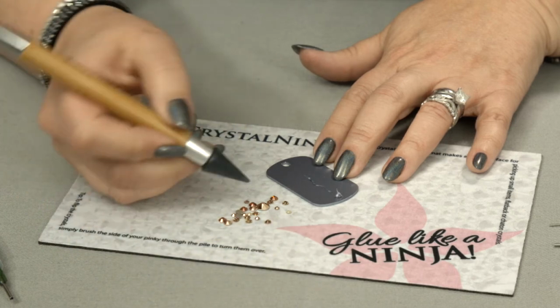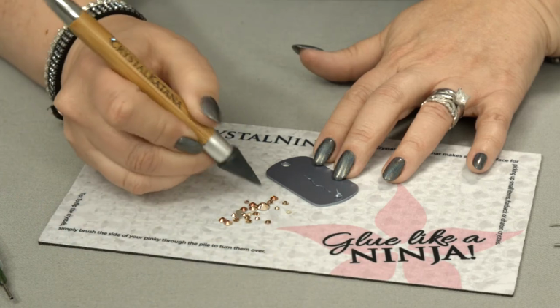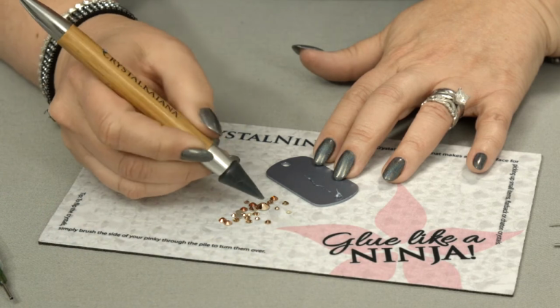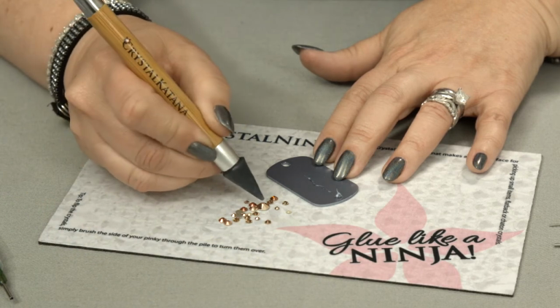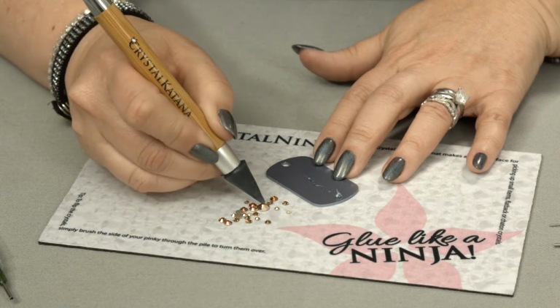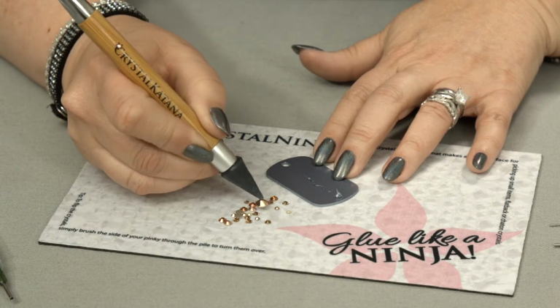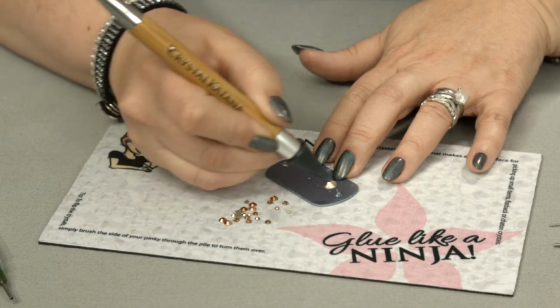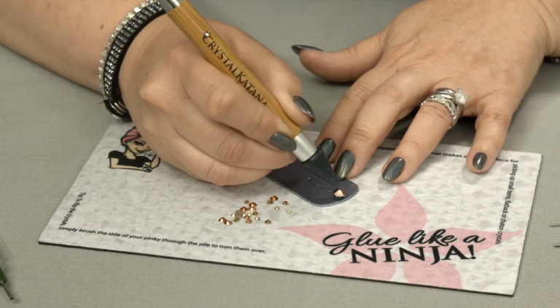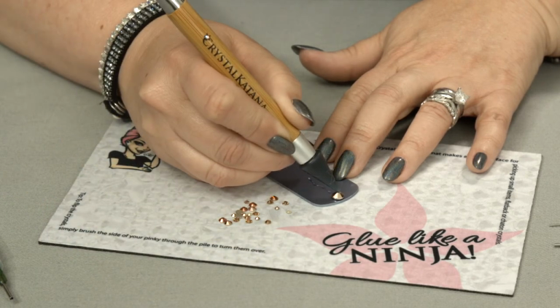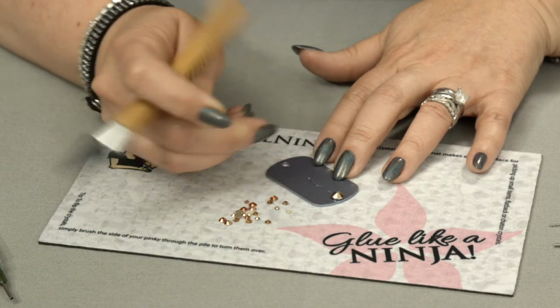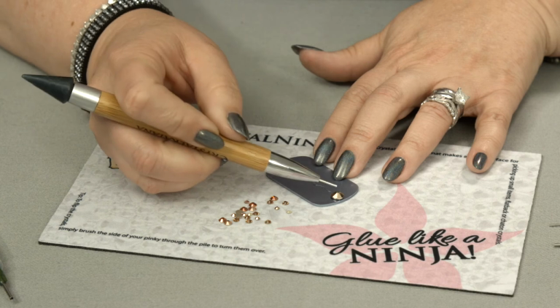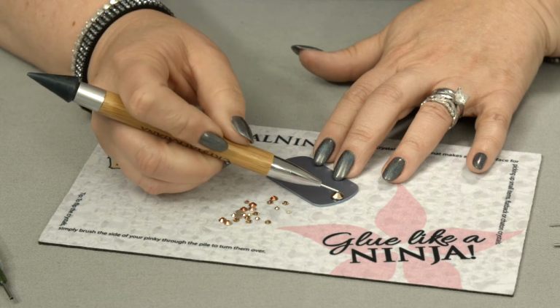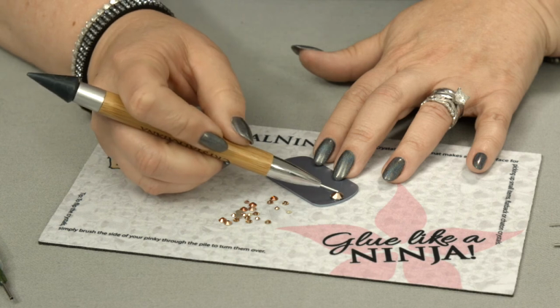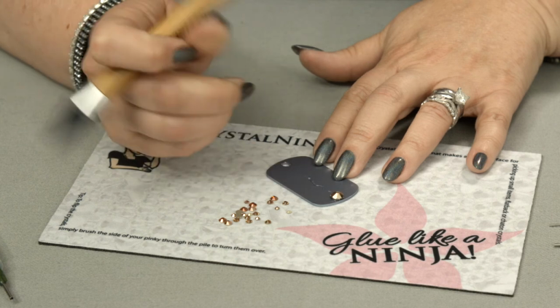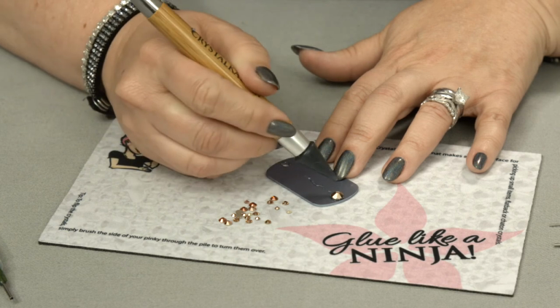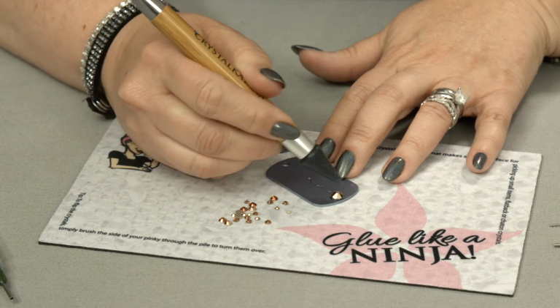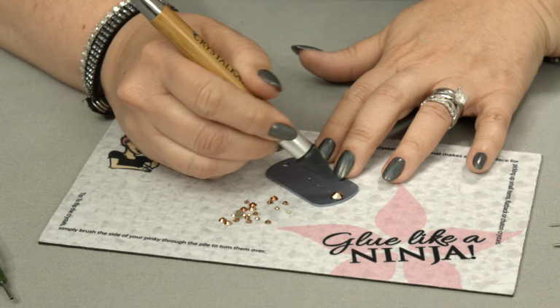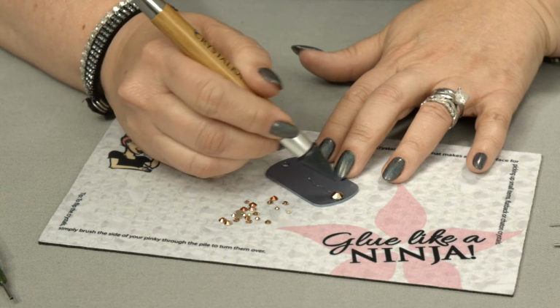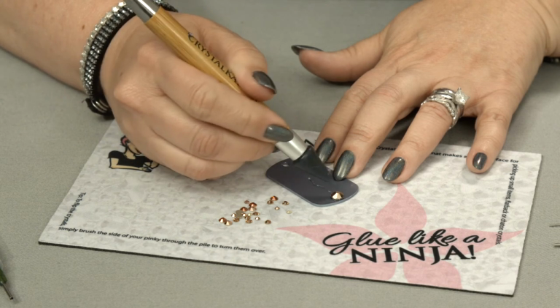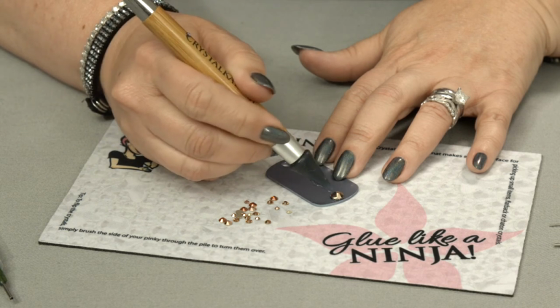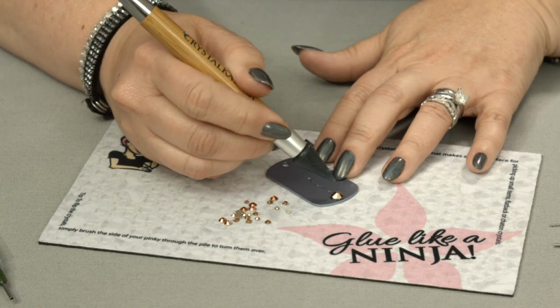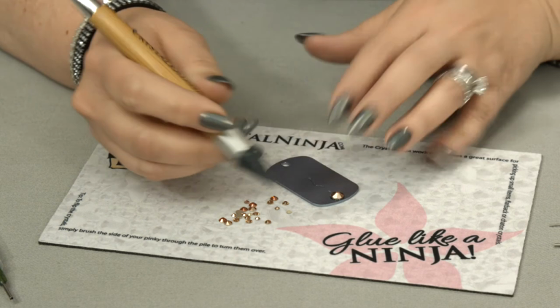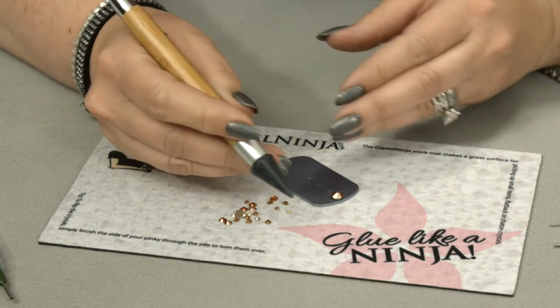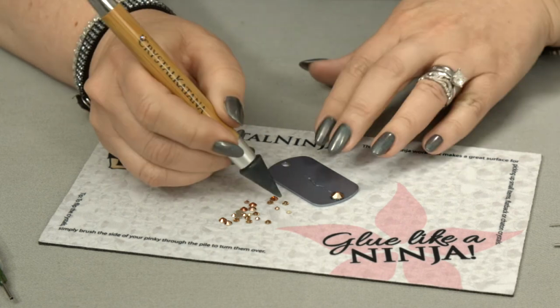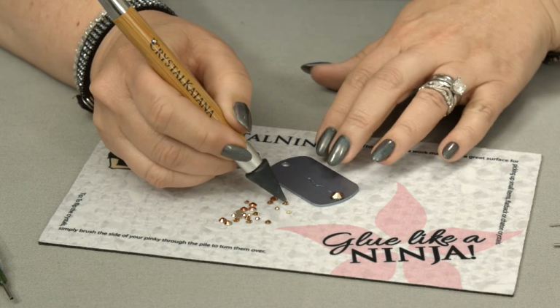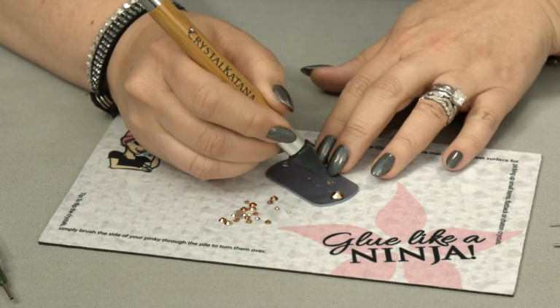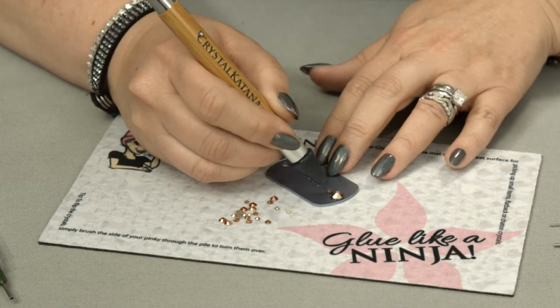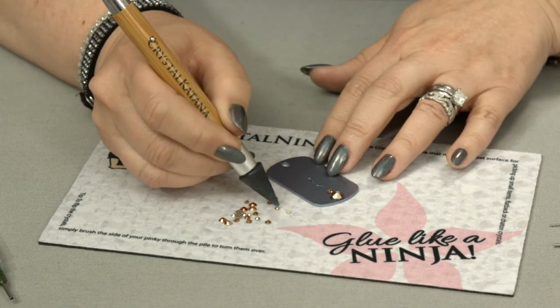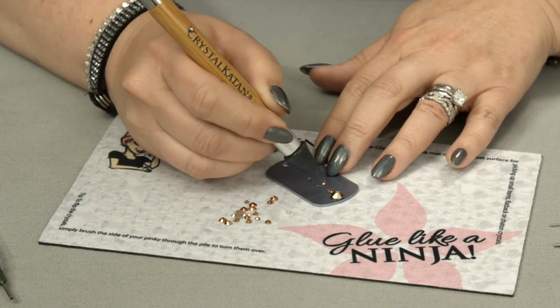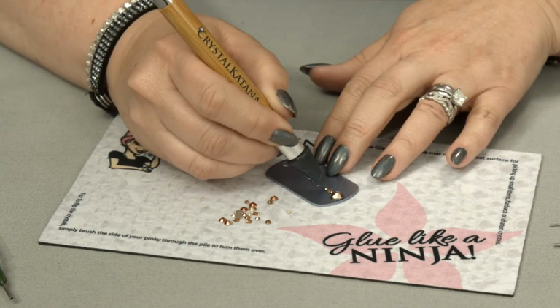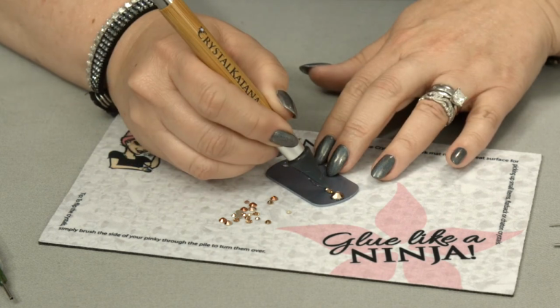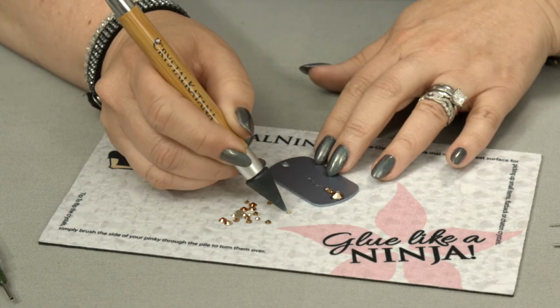The process is the same: gently touch your crystal, bring it to the glue, and gently place it down. If you have any ooze out, solvent-based glues will normally pull back in as they dry. And of course, it starts out clear and ends up clear.